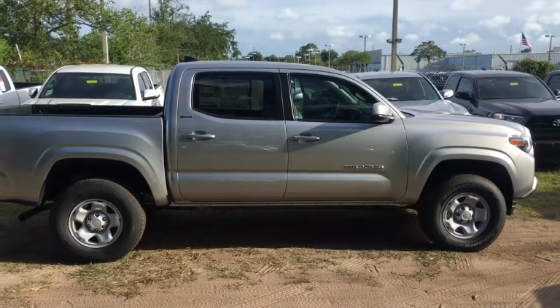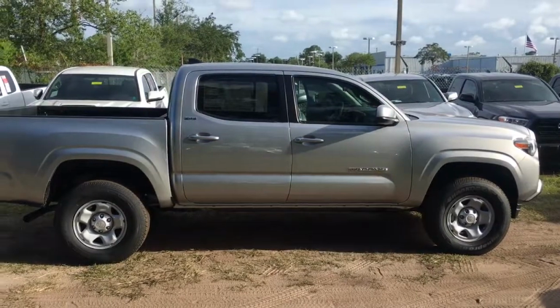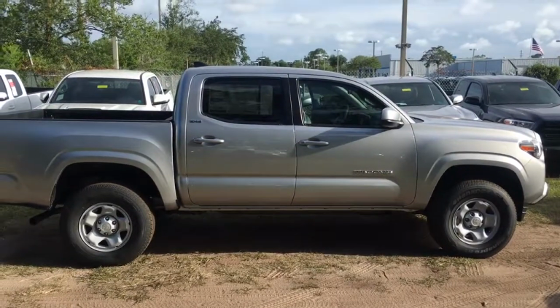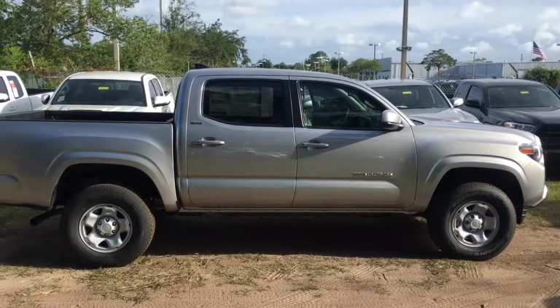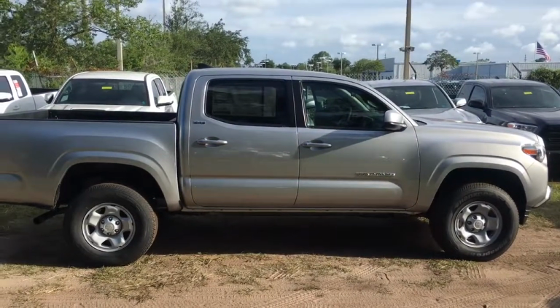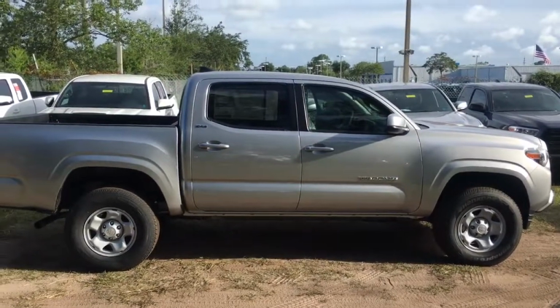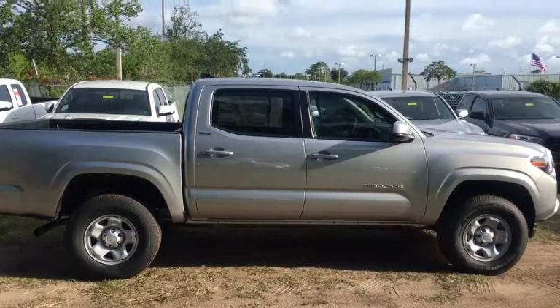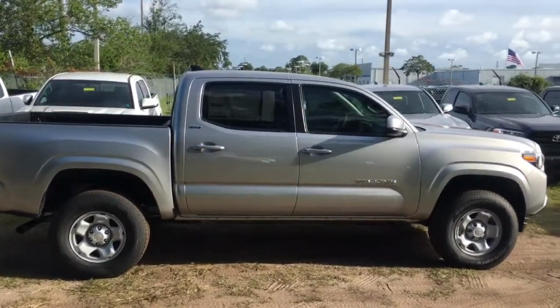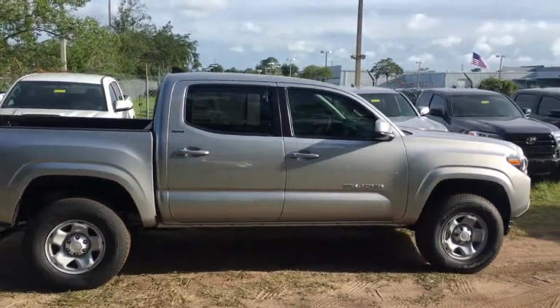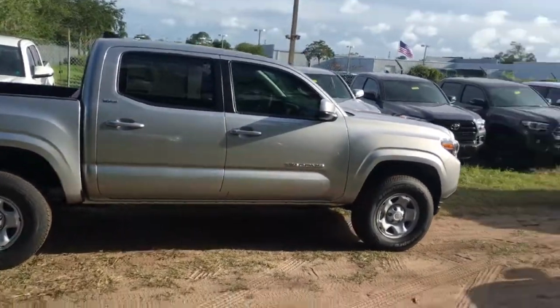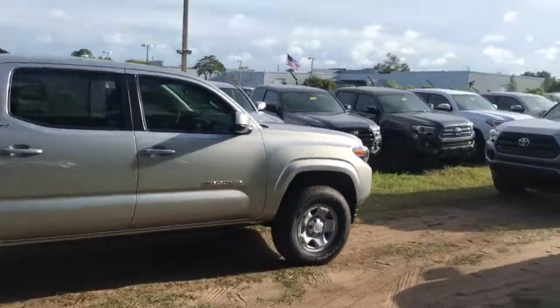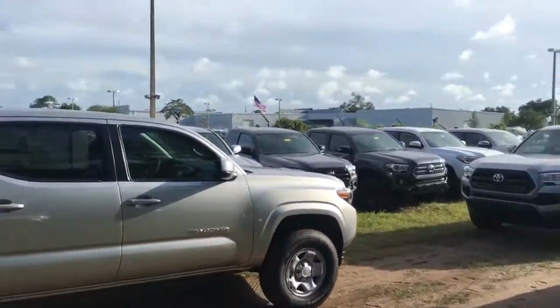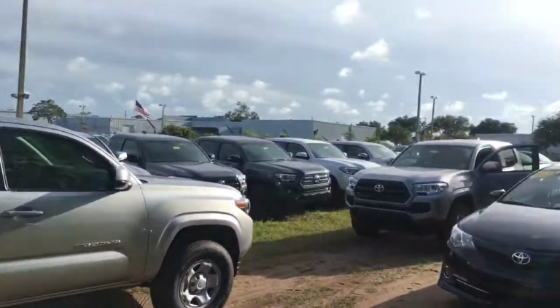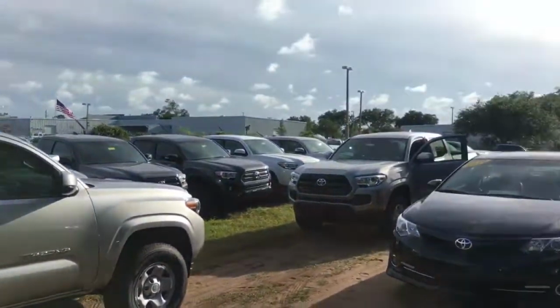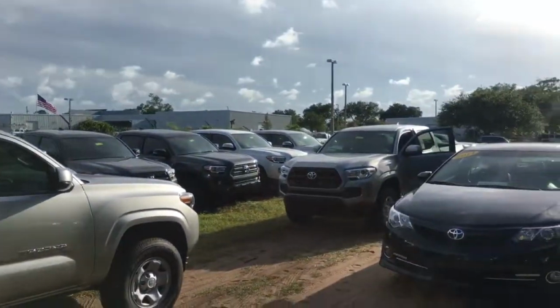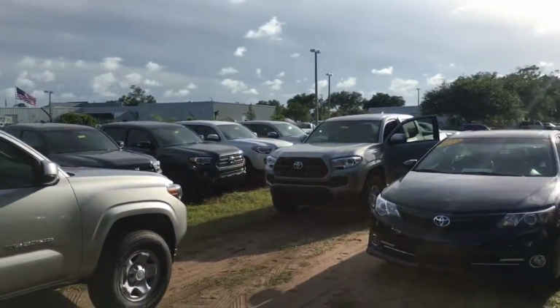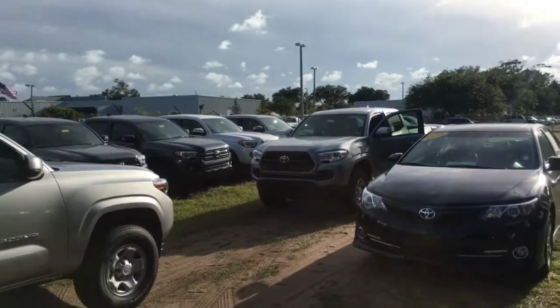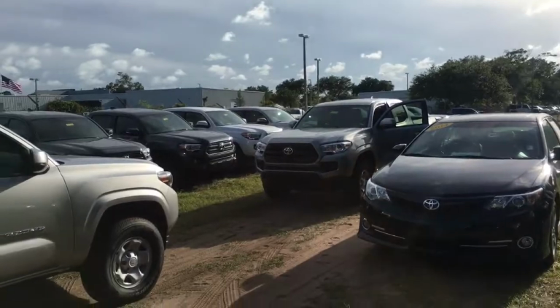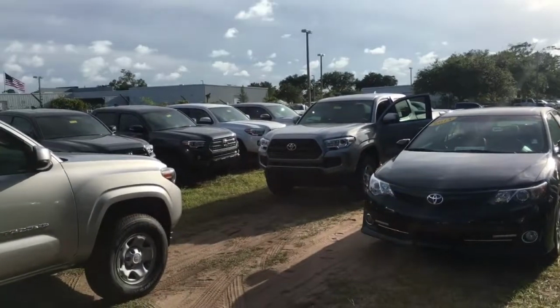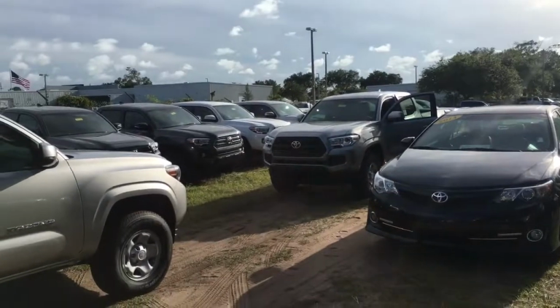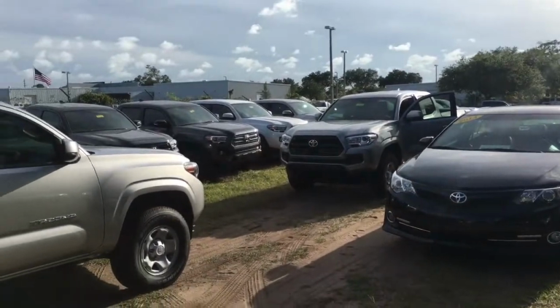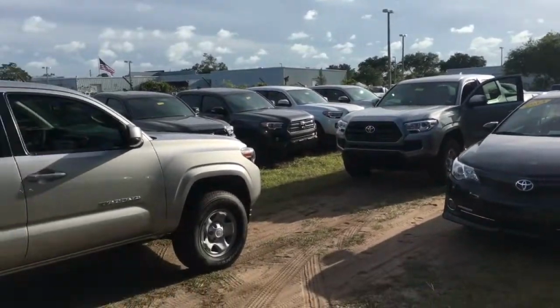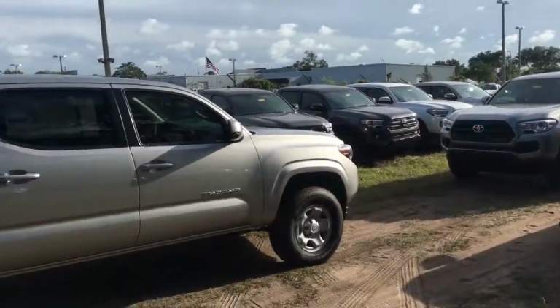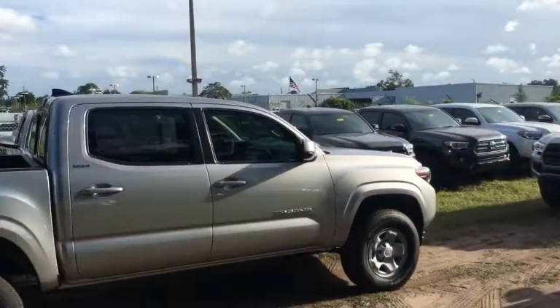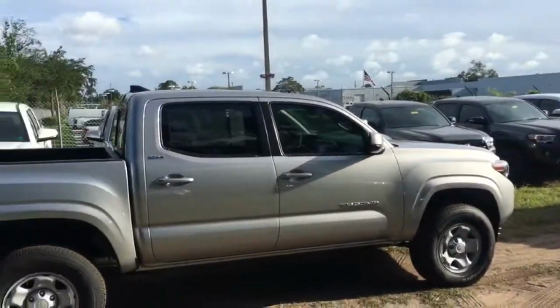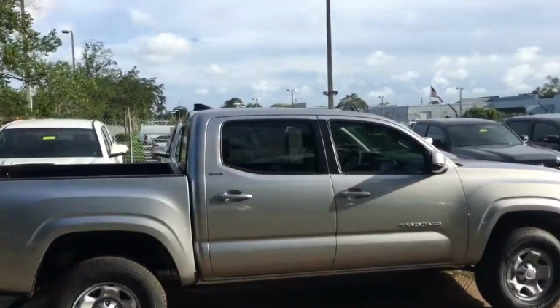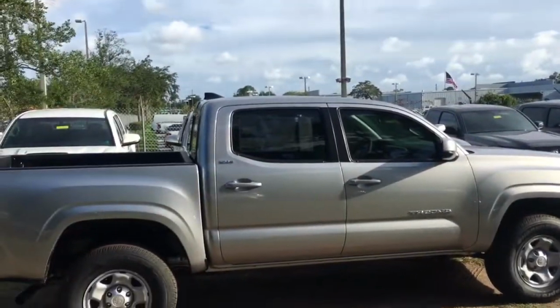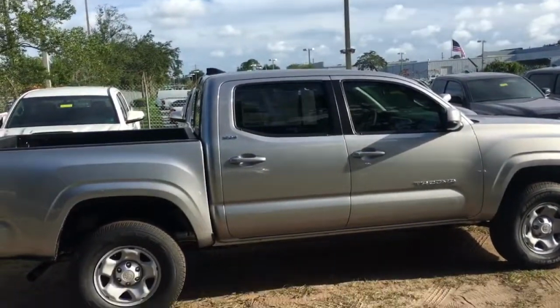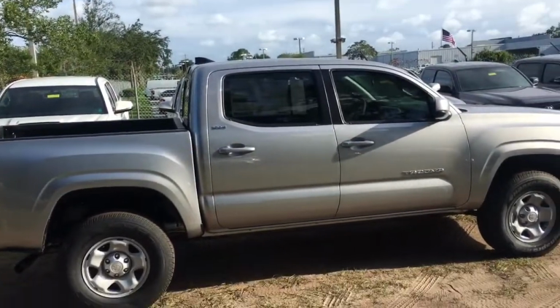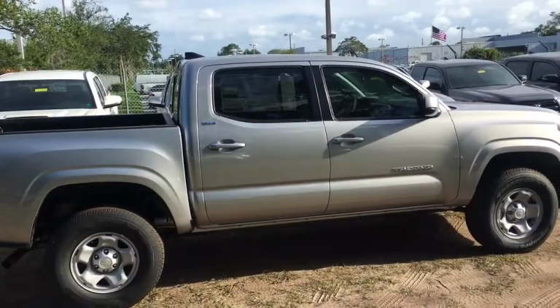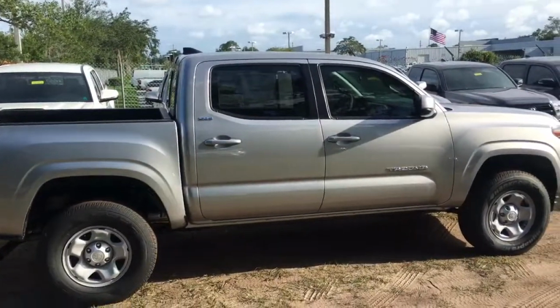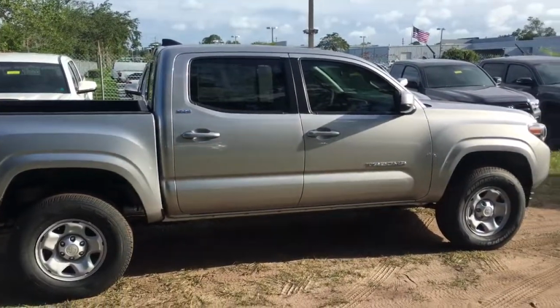Hey Lisa, Lewis Allen here at Arlington Toyota. I pulled out the two trucks for you for the side-by-side comparison. In my head, they were two totally different trucks.